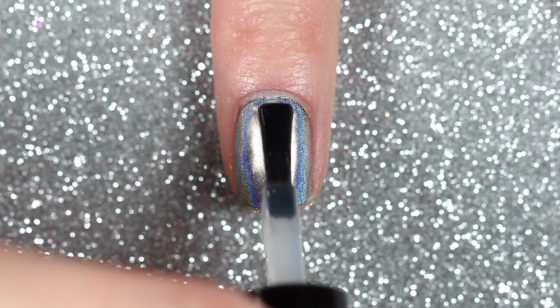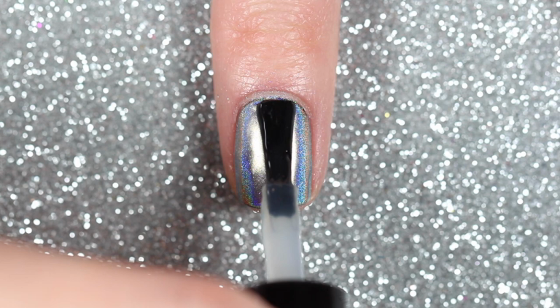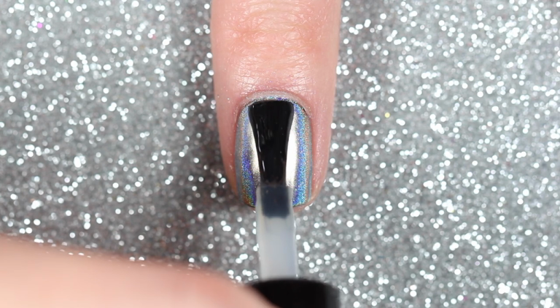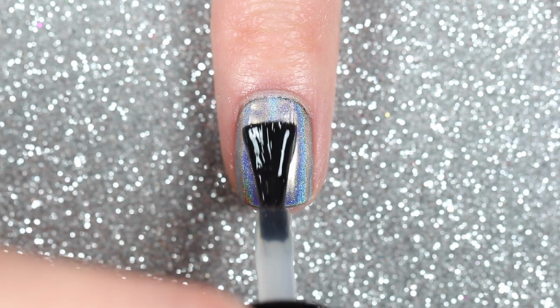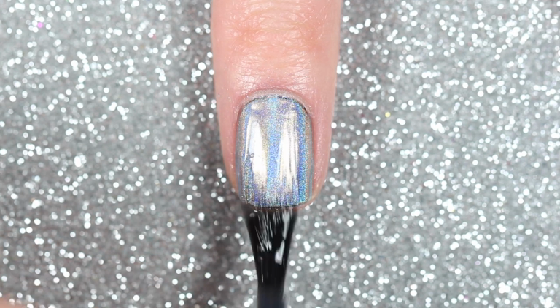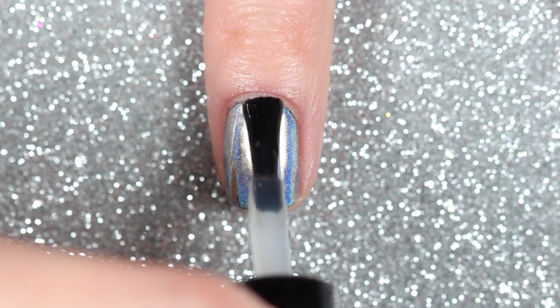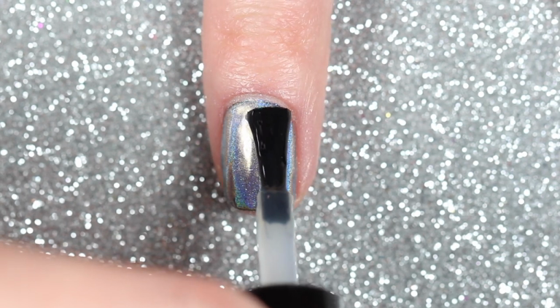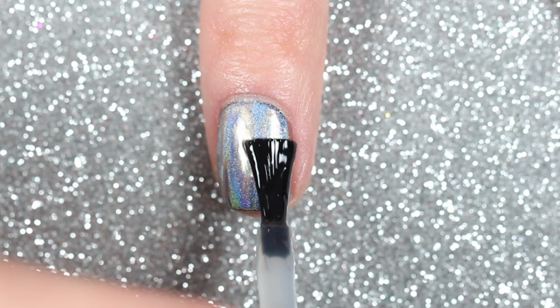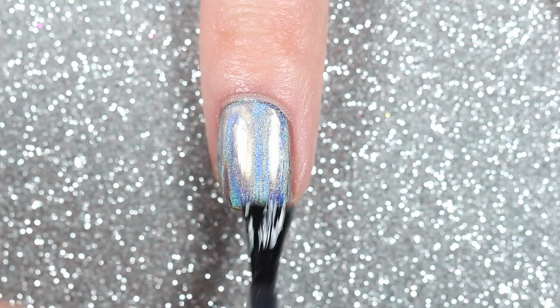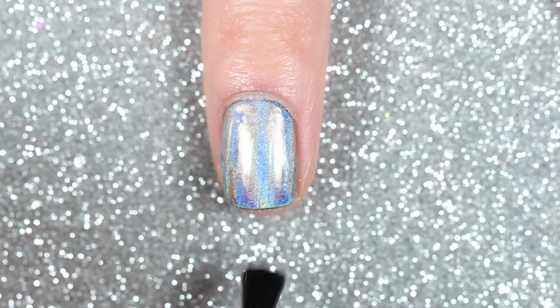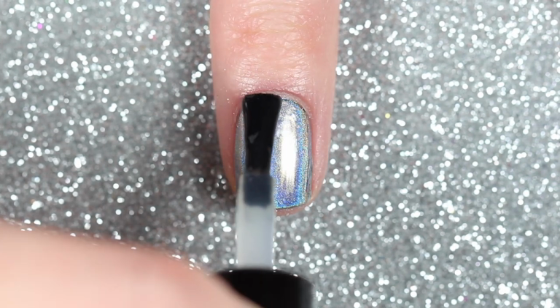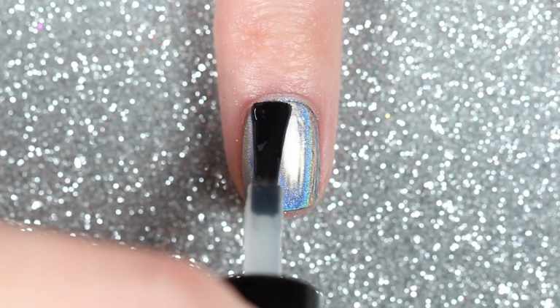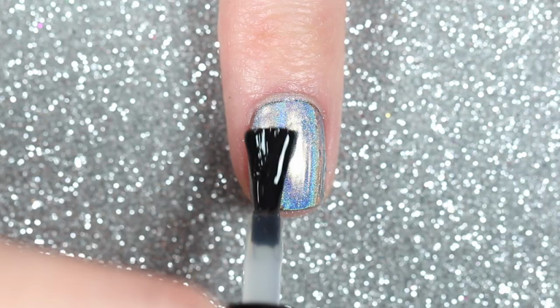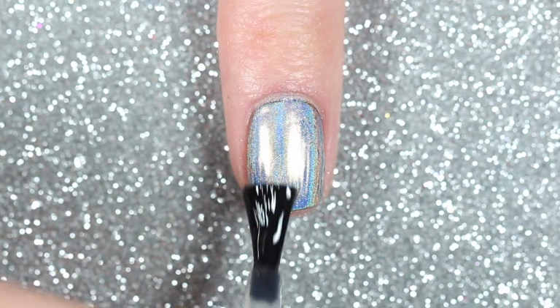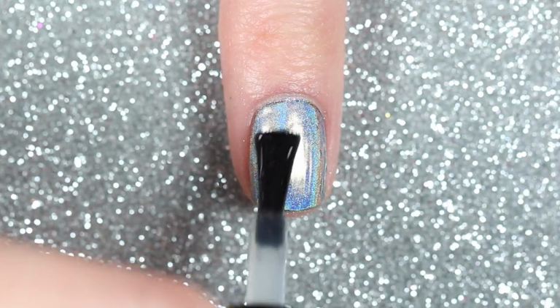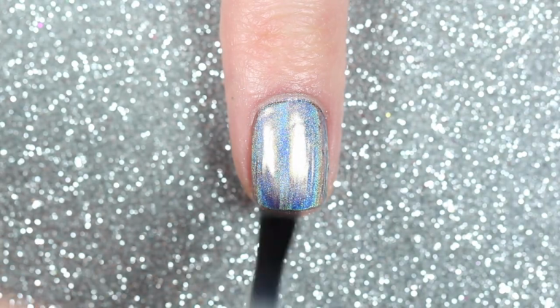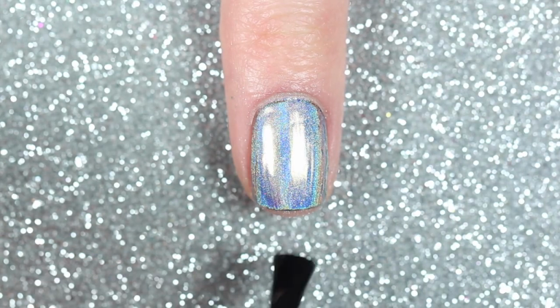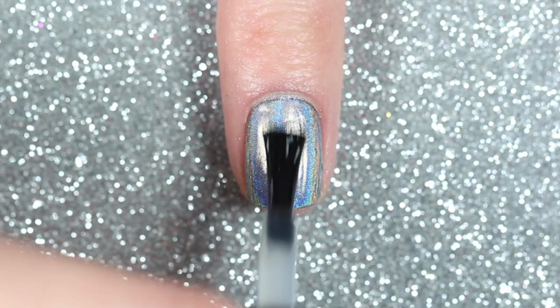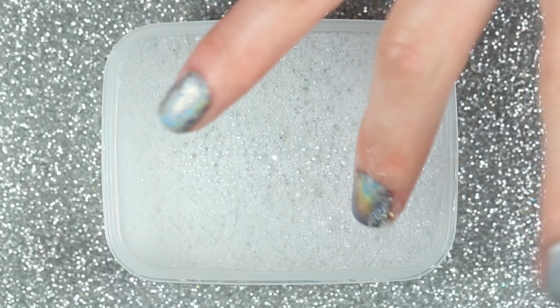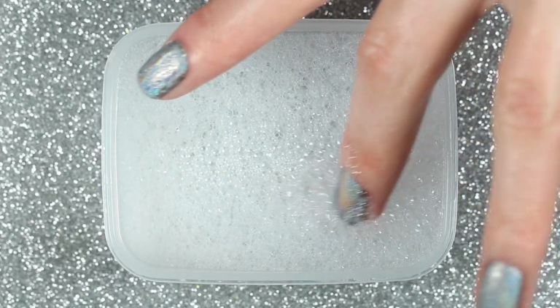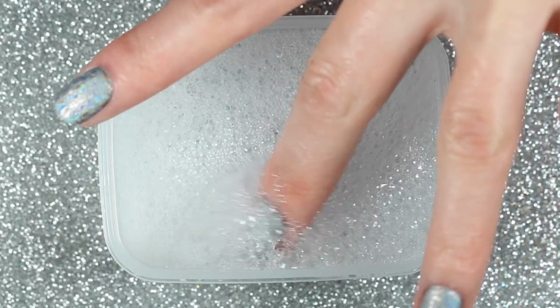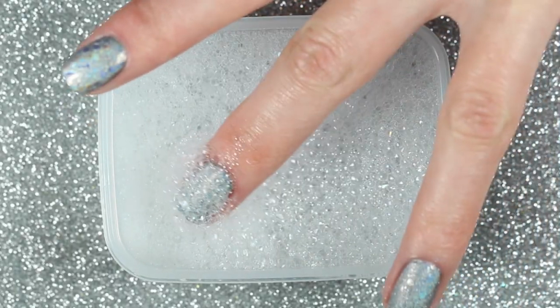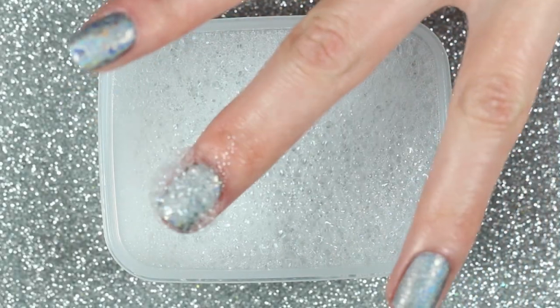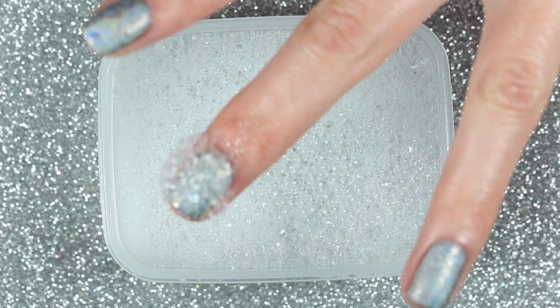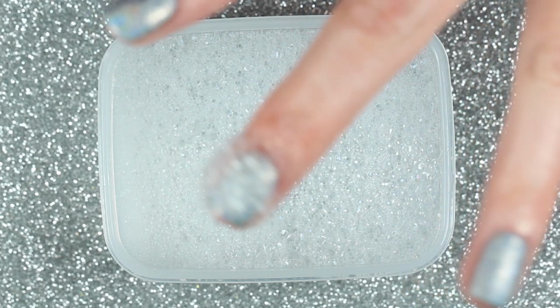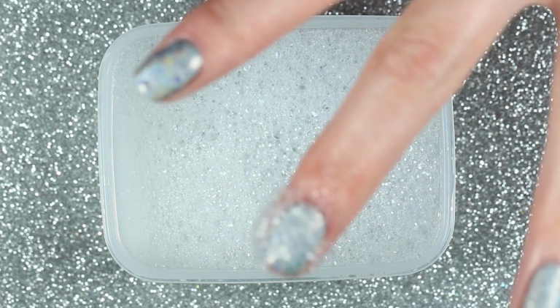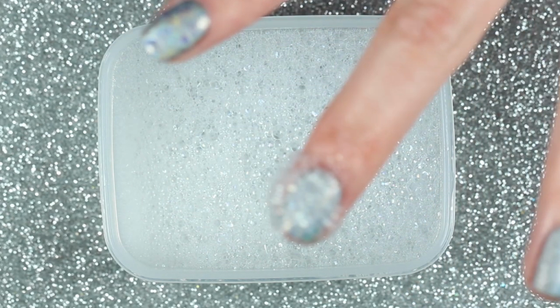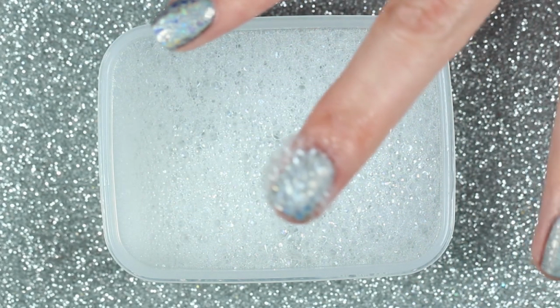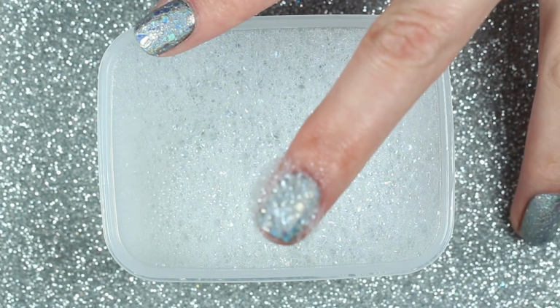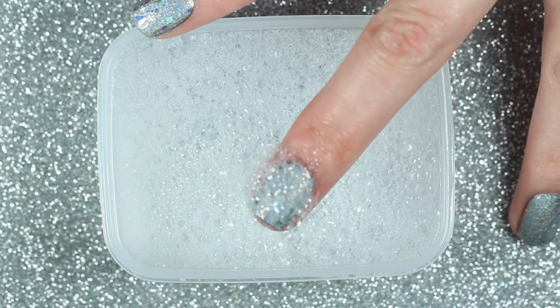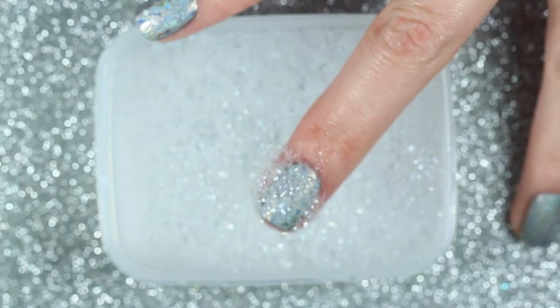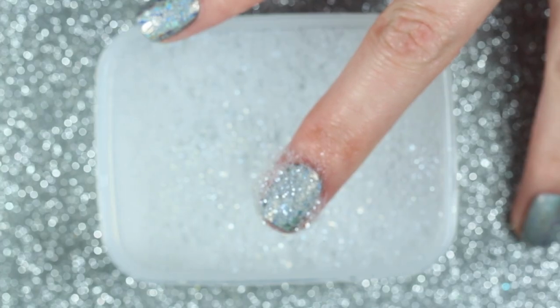Next I'm going to apply a very thin layer of gel top coat, but I'm not going to cure it just yet. Before I cure the gel top coat, I'm going to dip my finger into the container and scoop up a bunch of bubbles onto the nail.